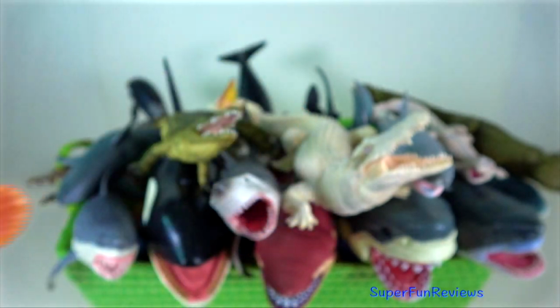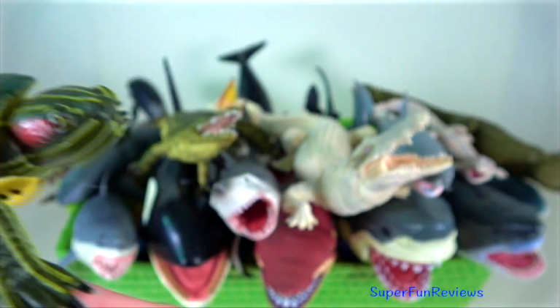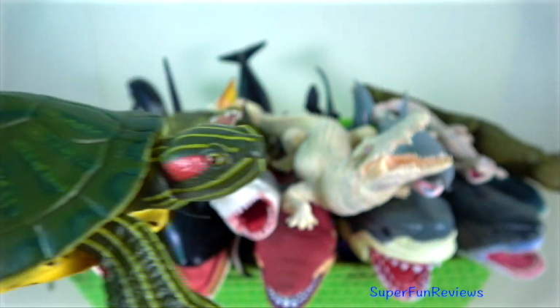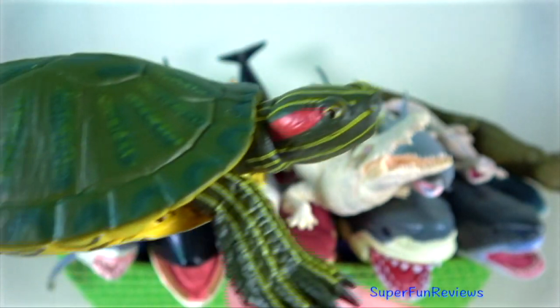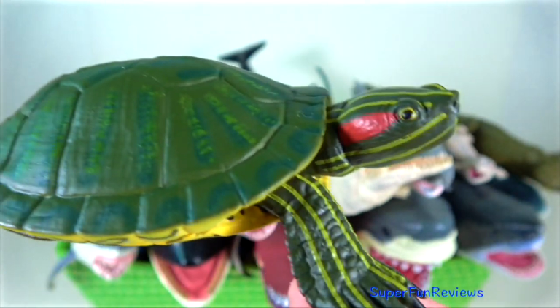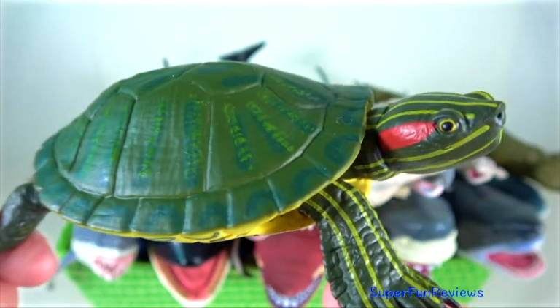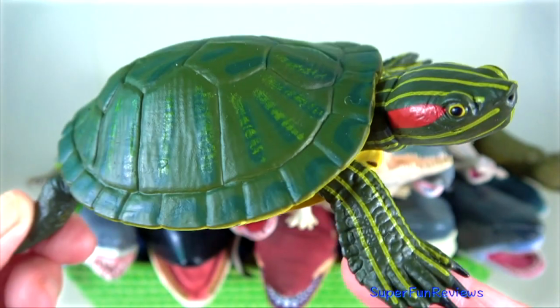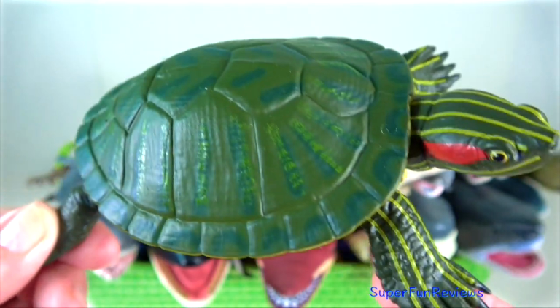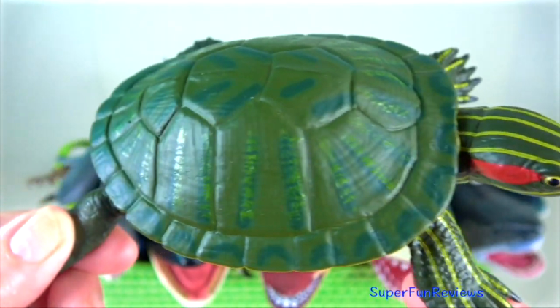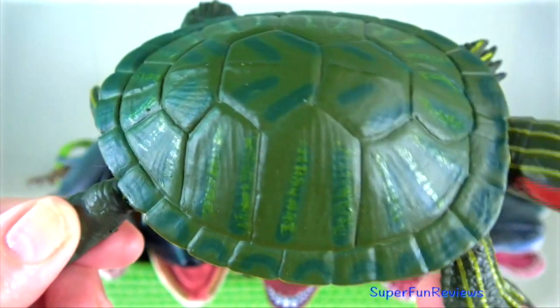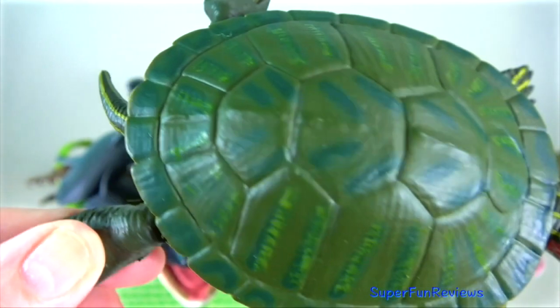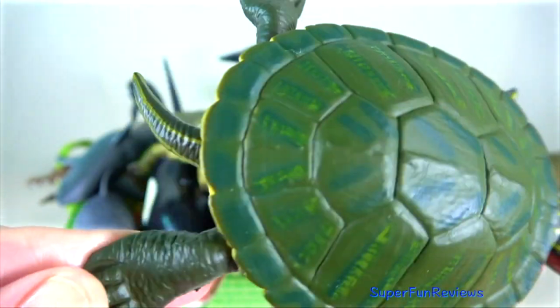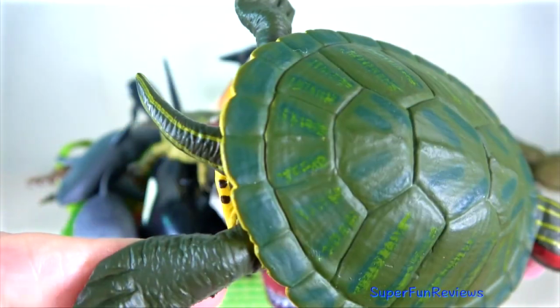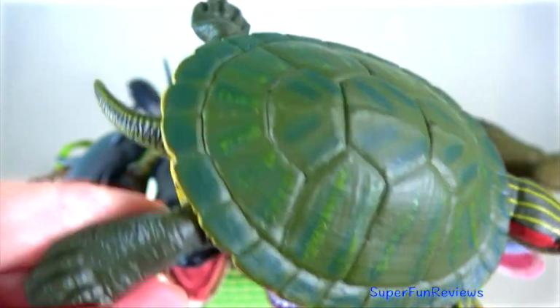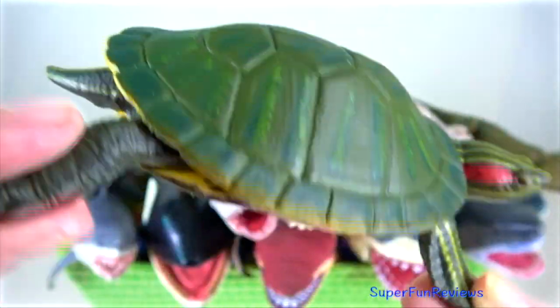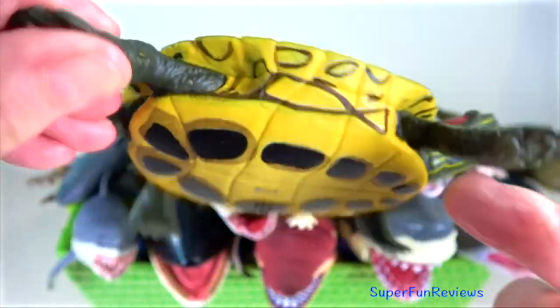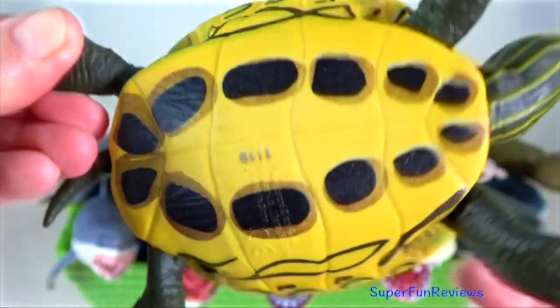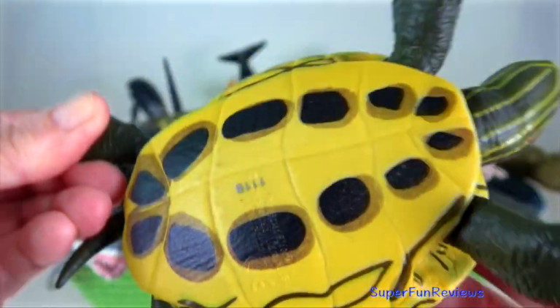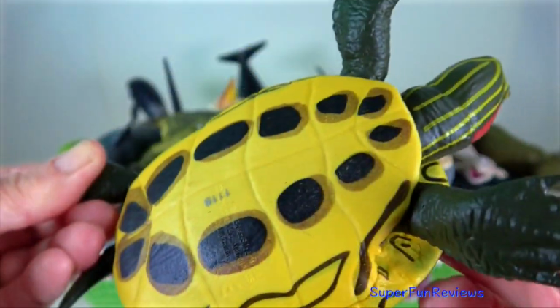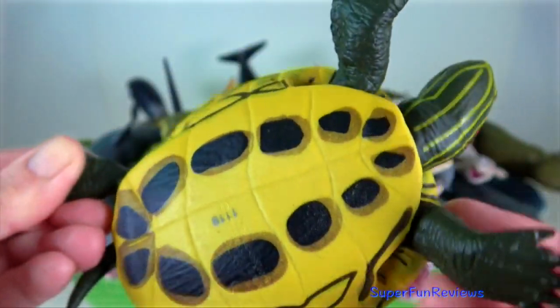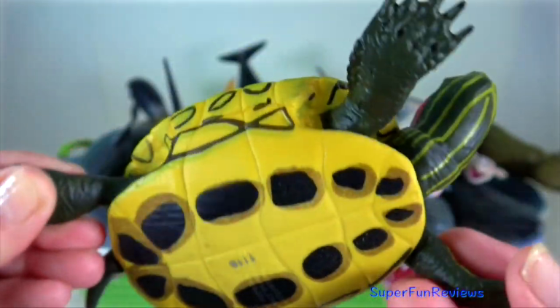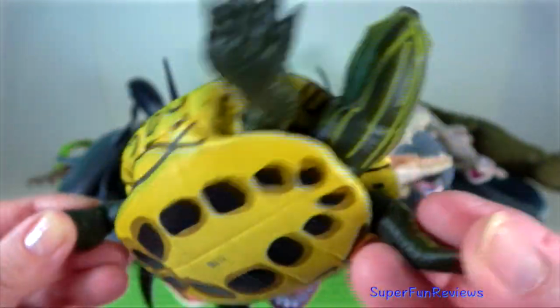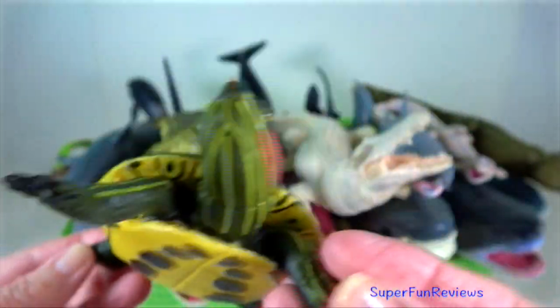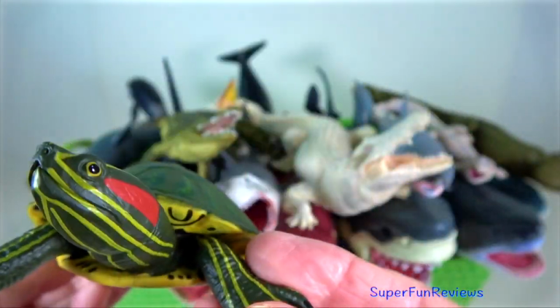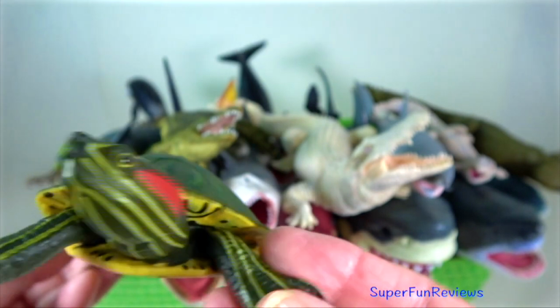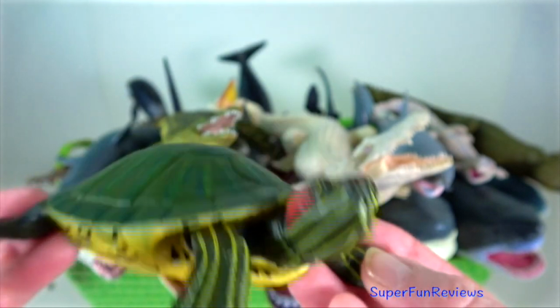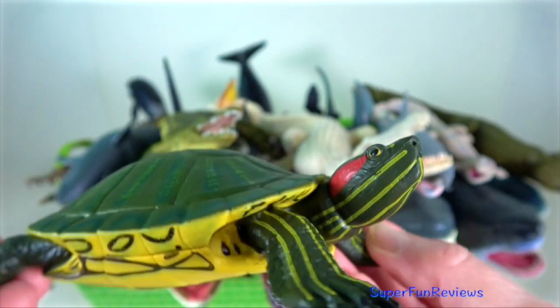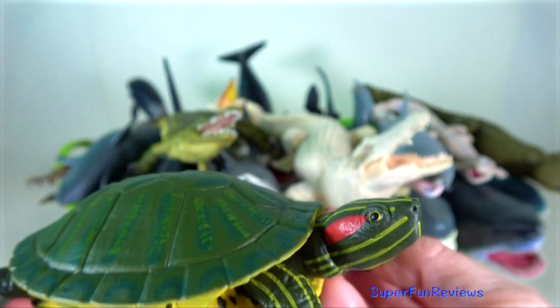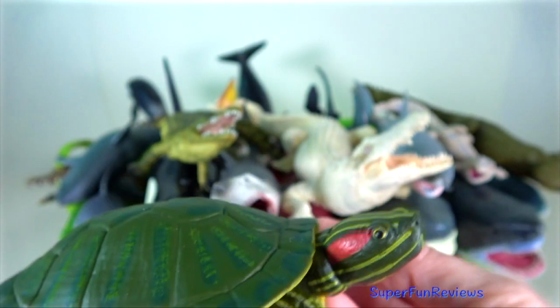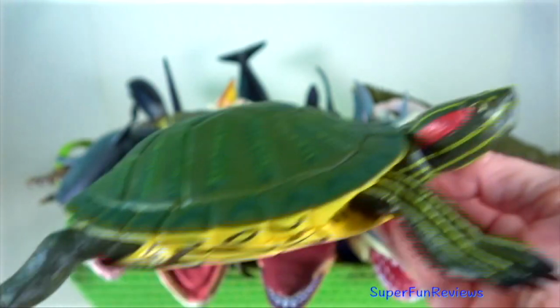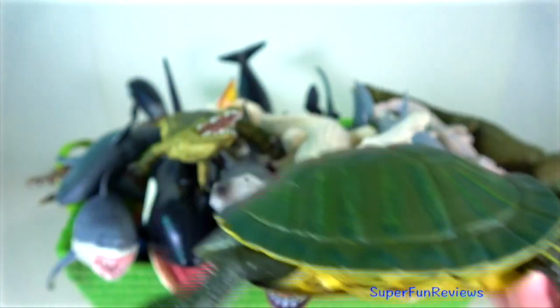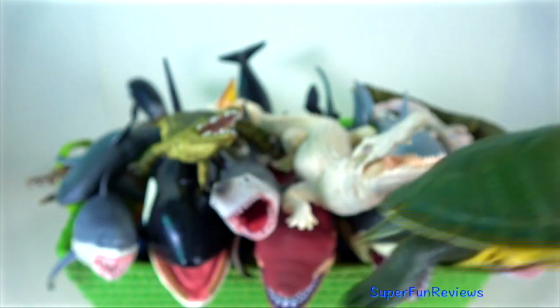Red-eared slider turtle — they are on the list of the world's 100 most invasive species, mainly because people have kept them as pets and then released them.